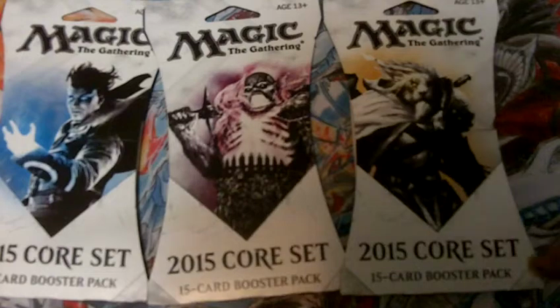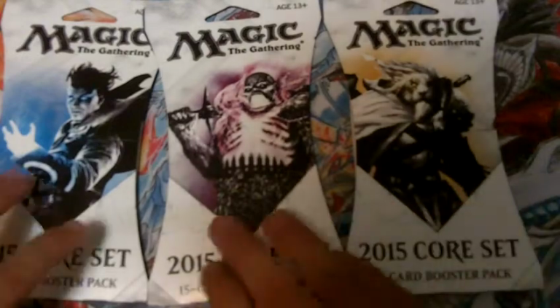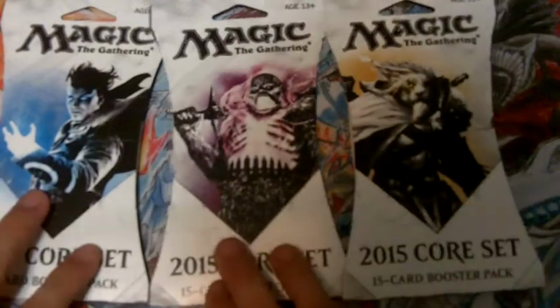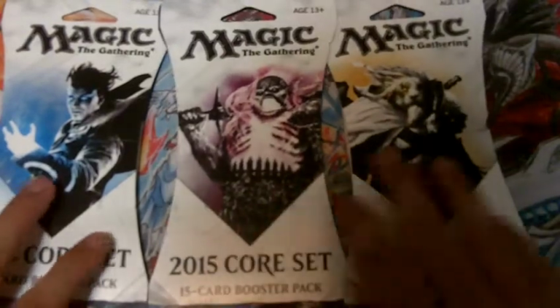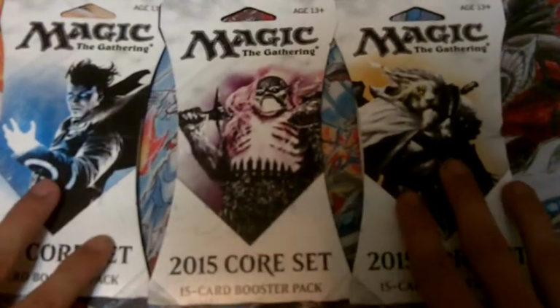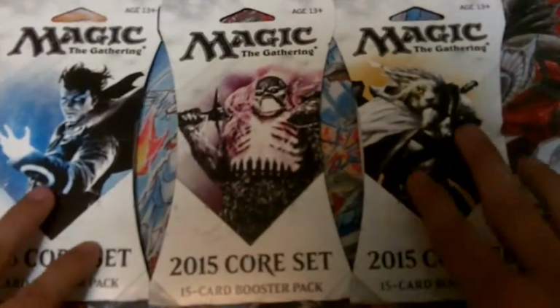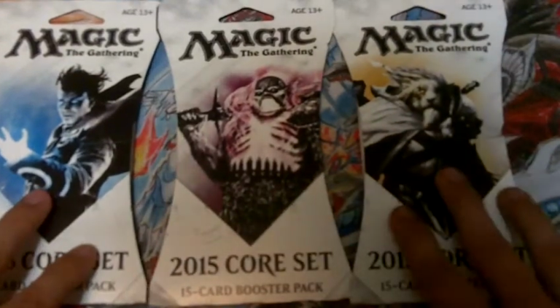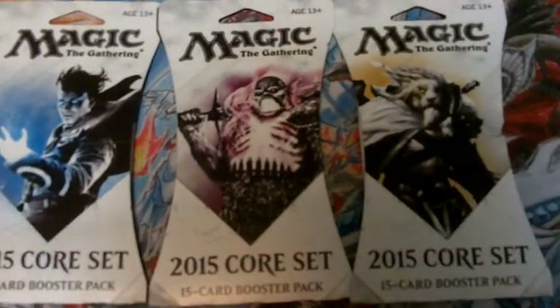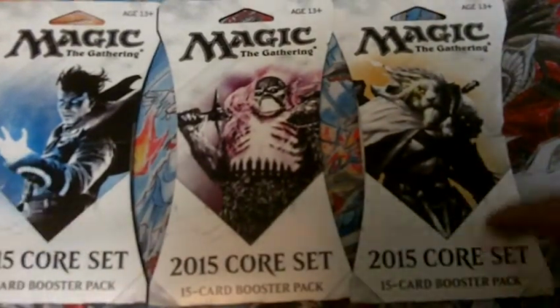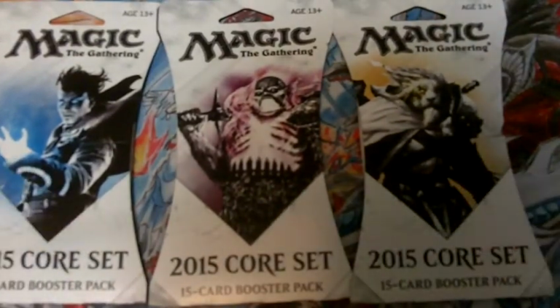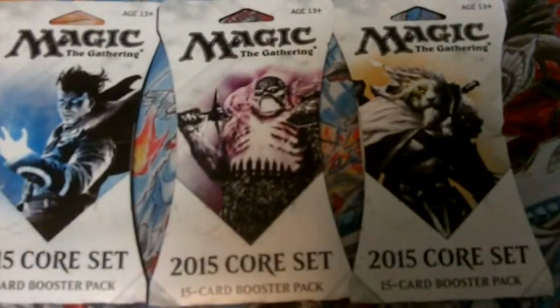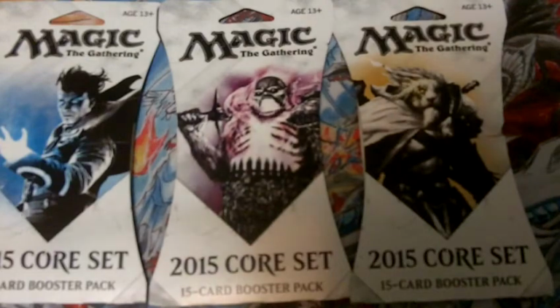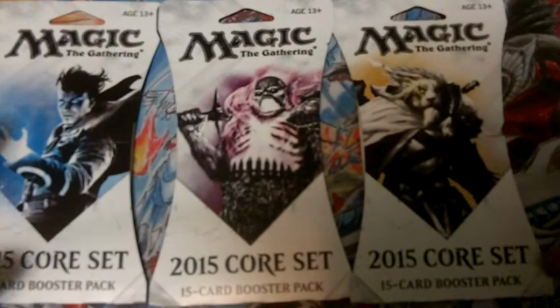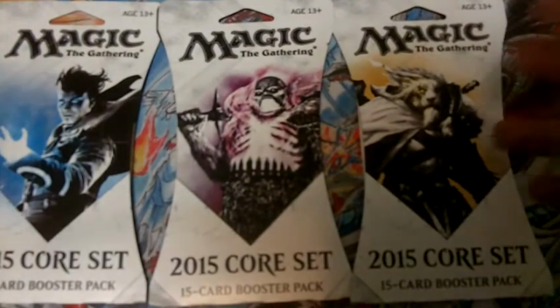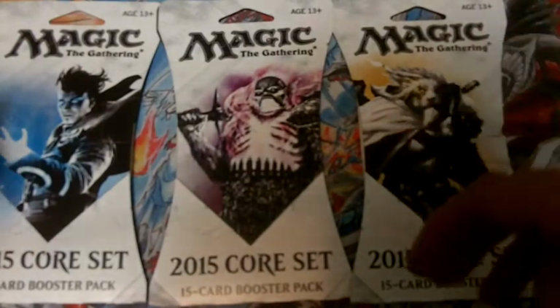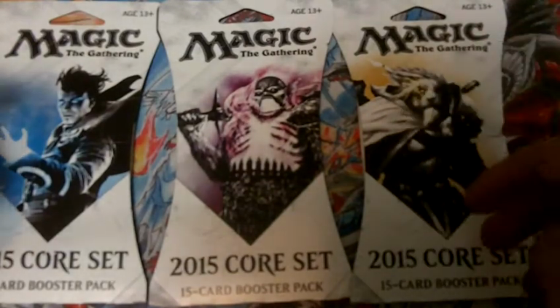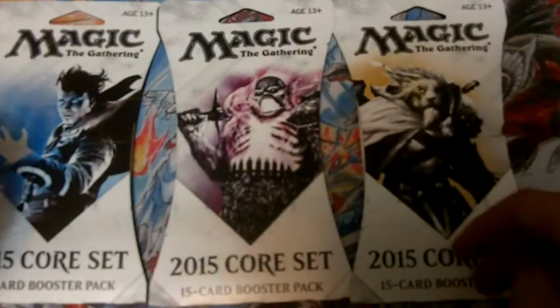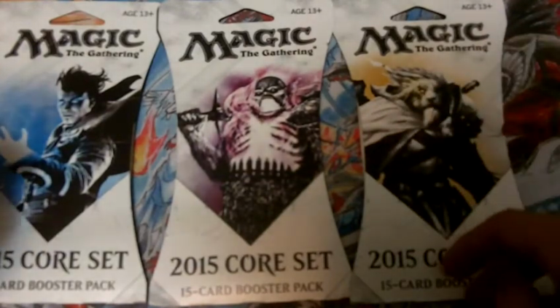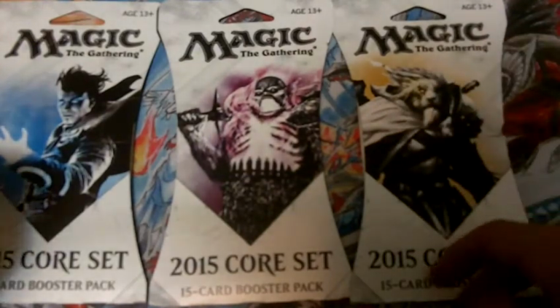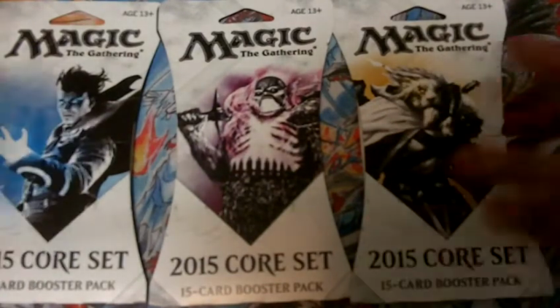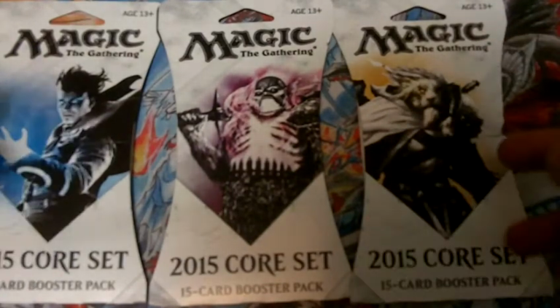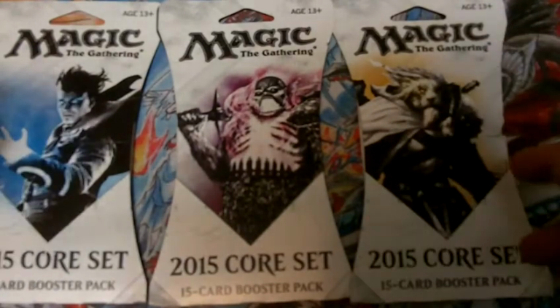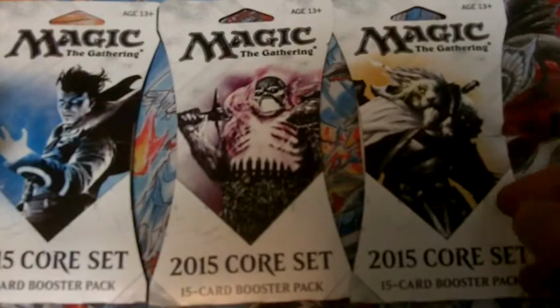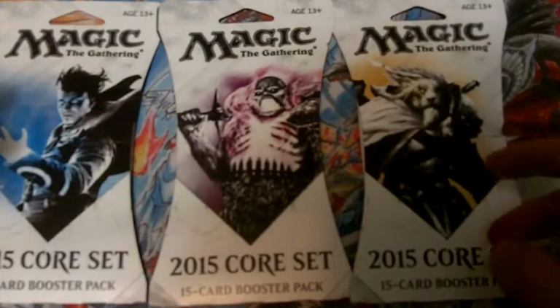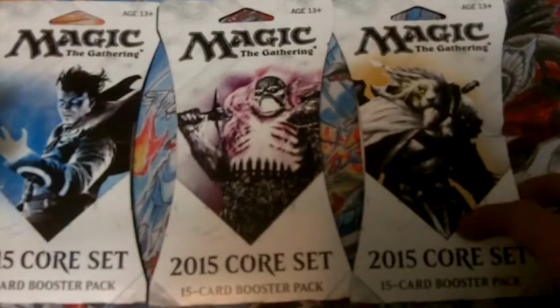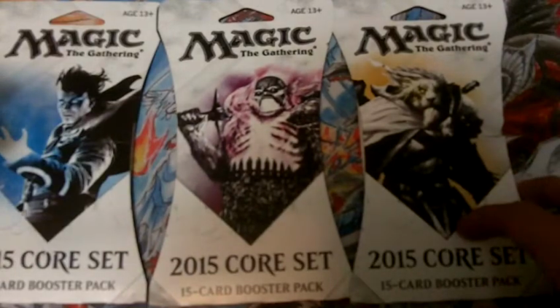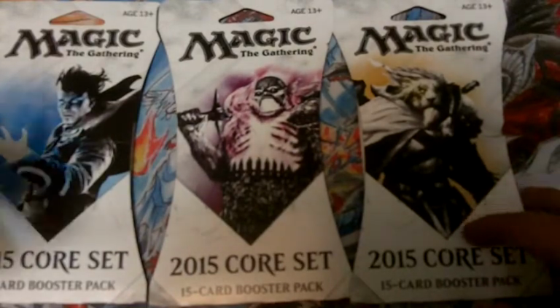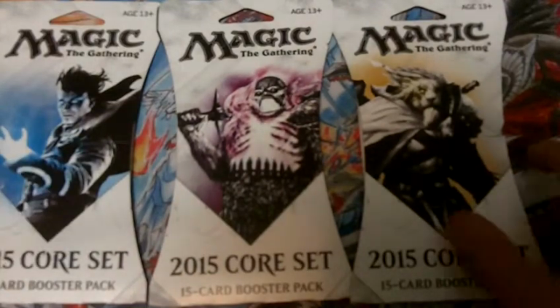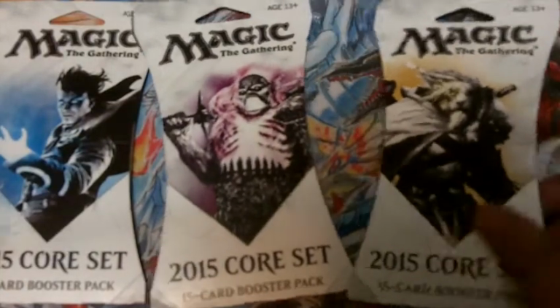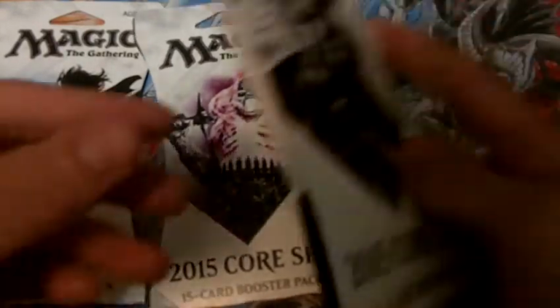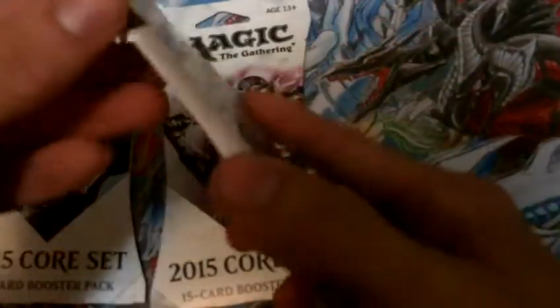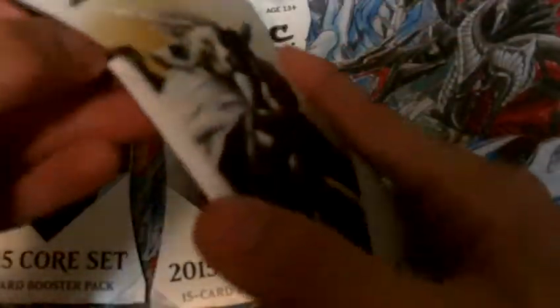What's going on guys, RS Novice here with some Magic the Gathering 2015 core set pack openings. M15 has a lot of cool stuff. We're obviously looking for Ajani, Garouk, Nissa. There's a few other cards out there we're looking for, but let's go ahead and see what we pull.